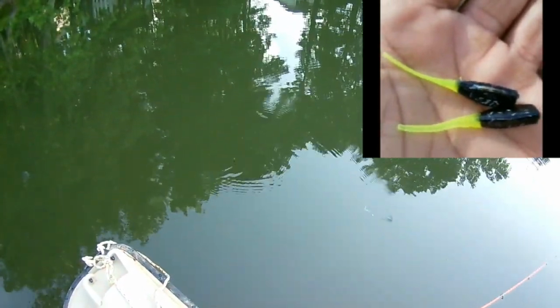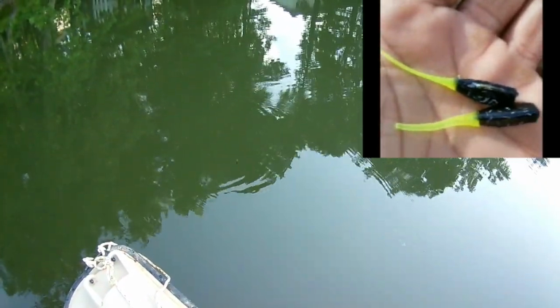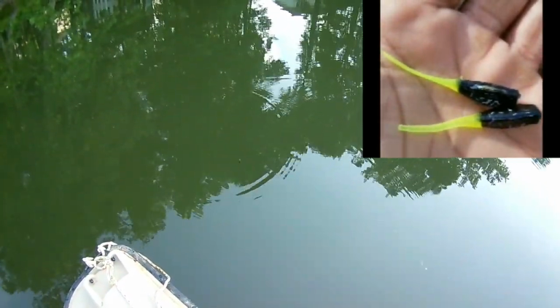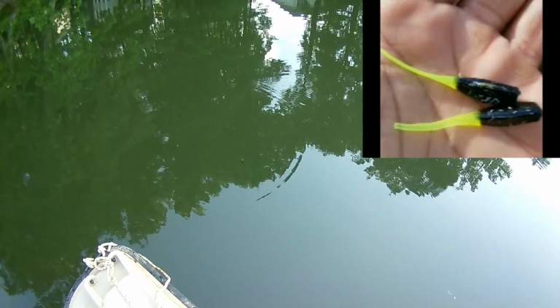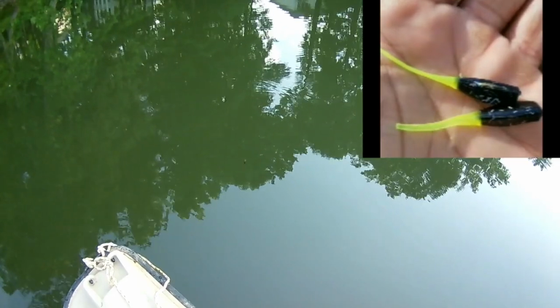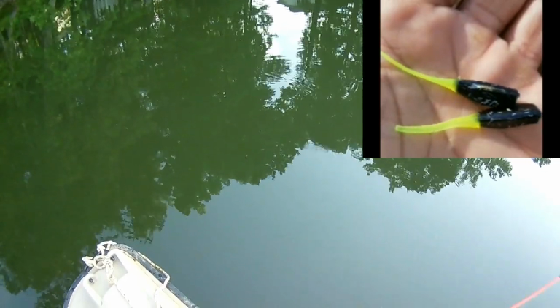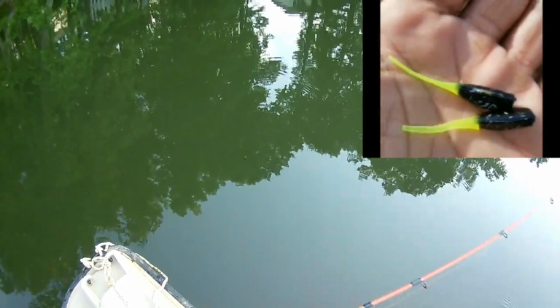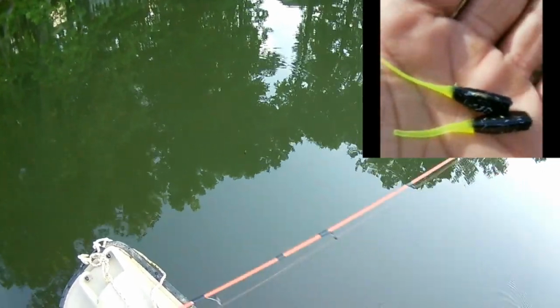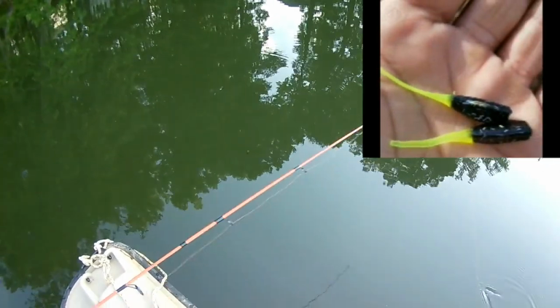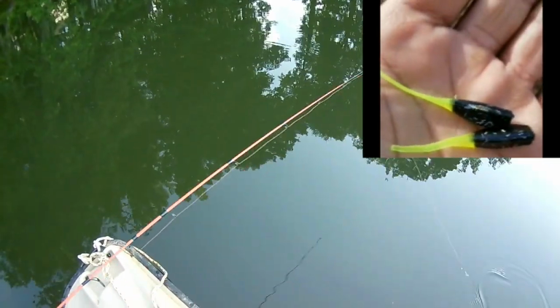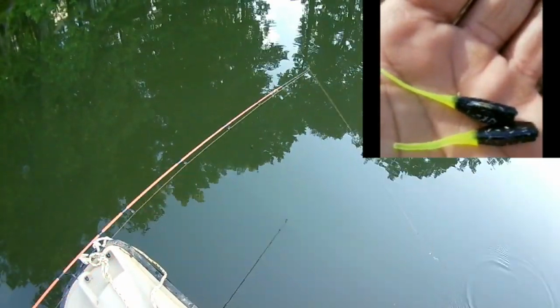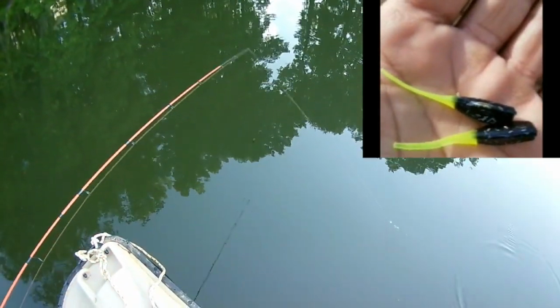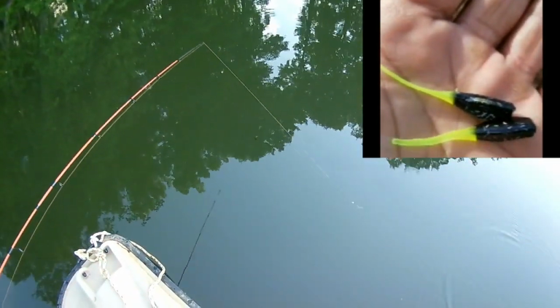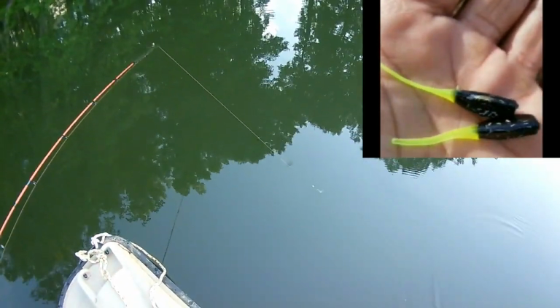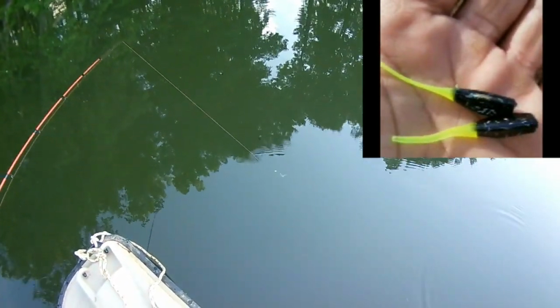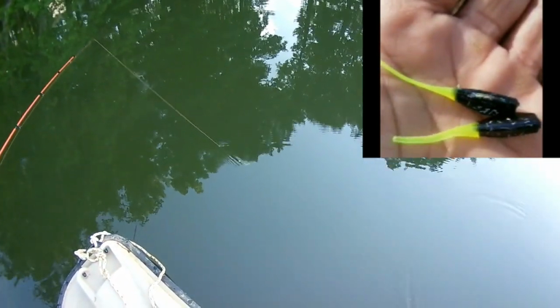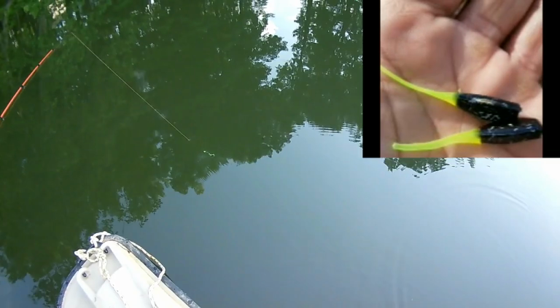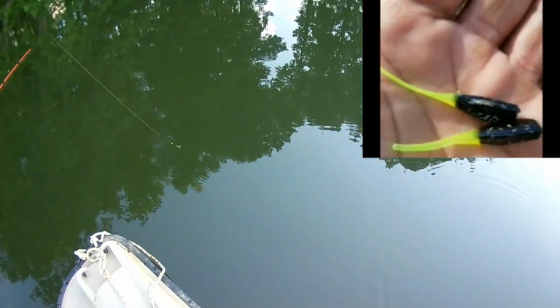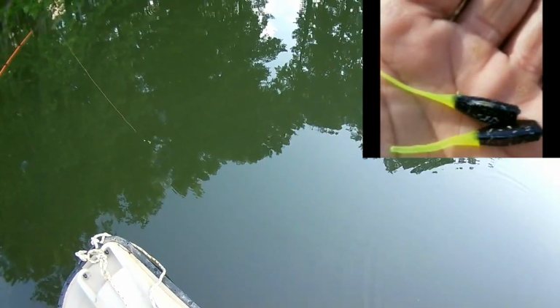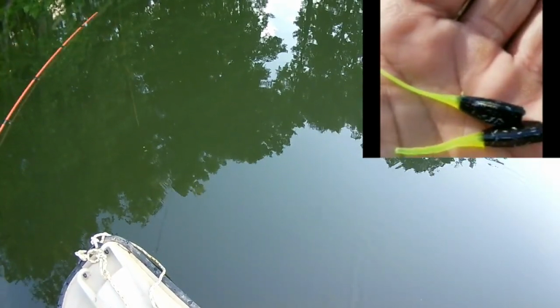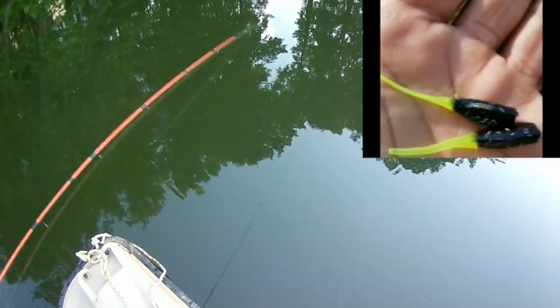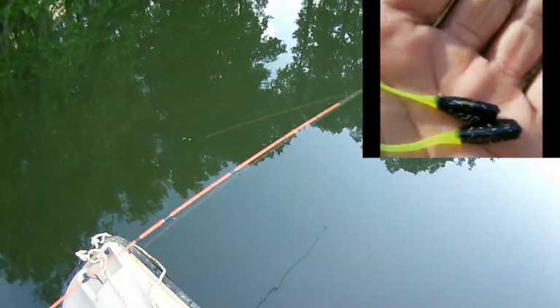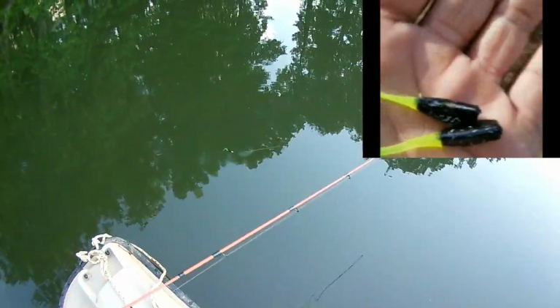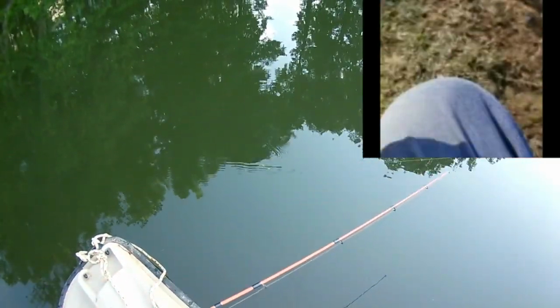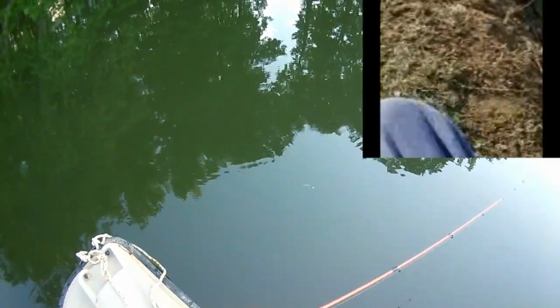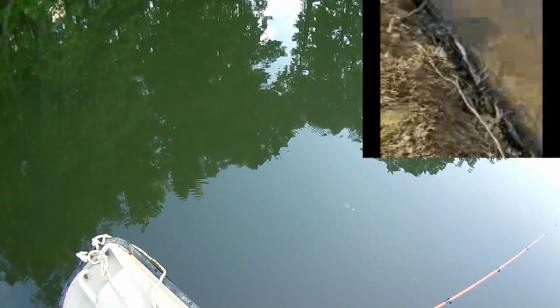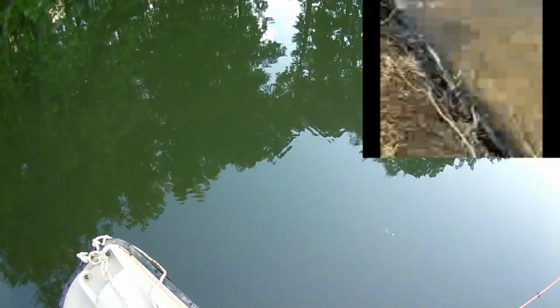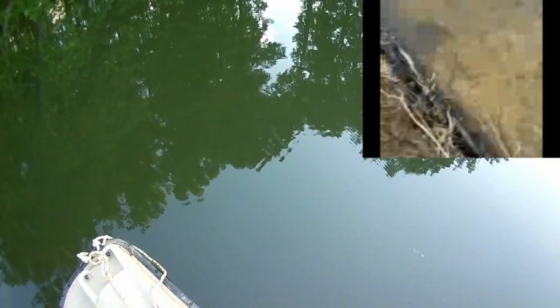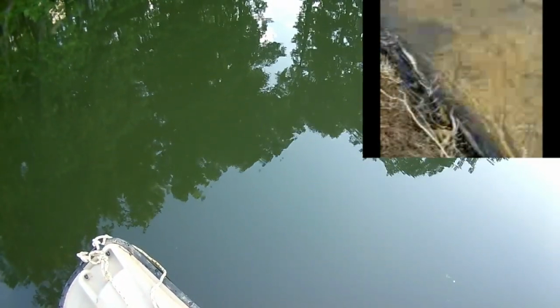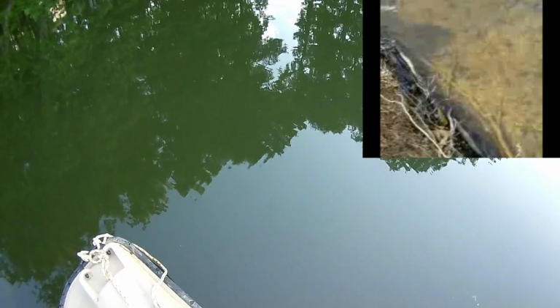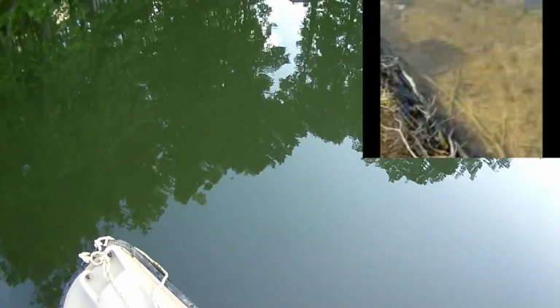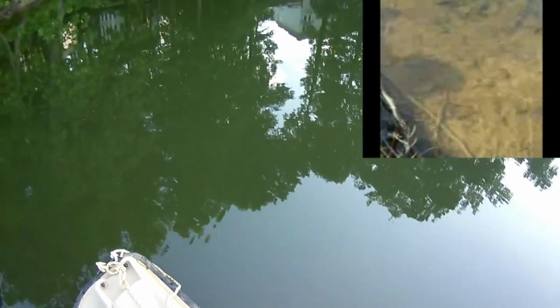That movement in the tail puts out a low frequency sound, and it's detected by the crappie's lateral line. That low frequency sound — look at the motion in that tail.